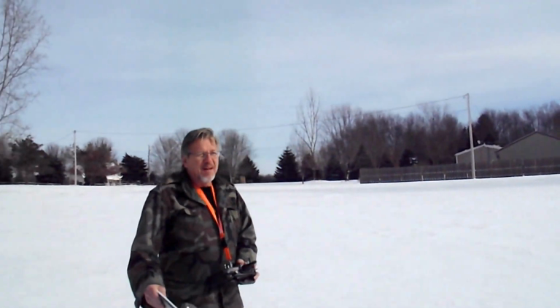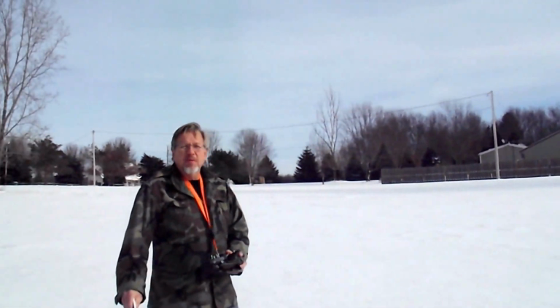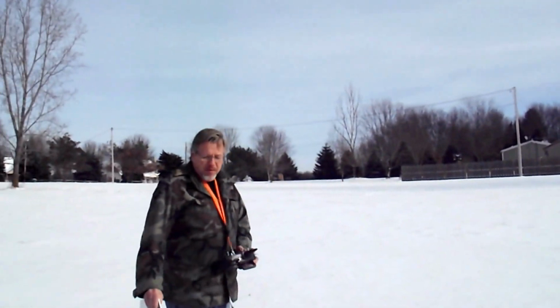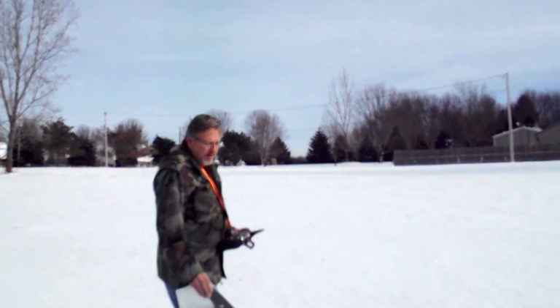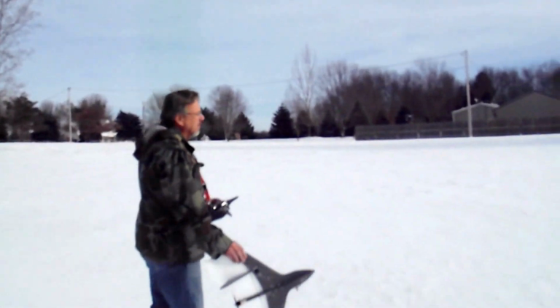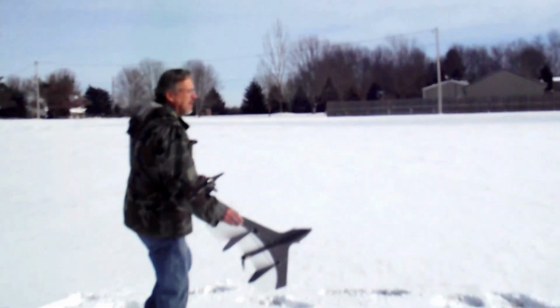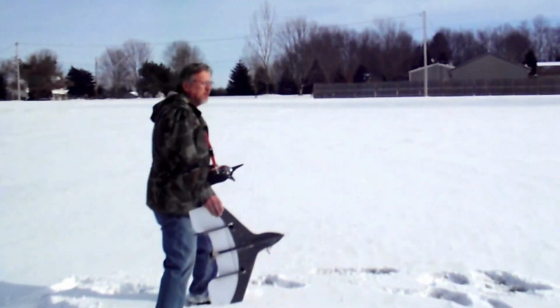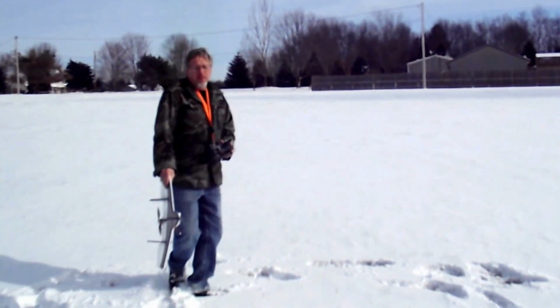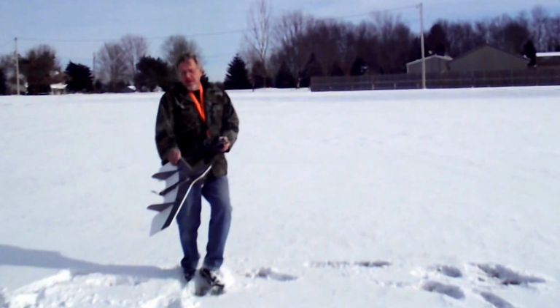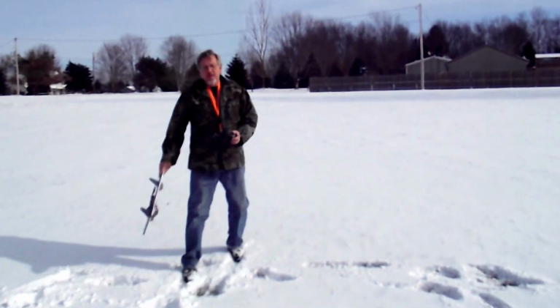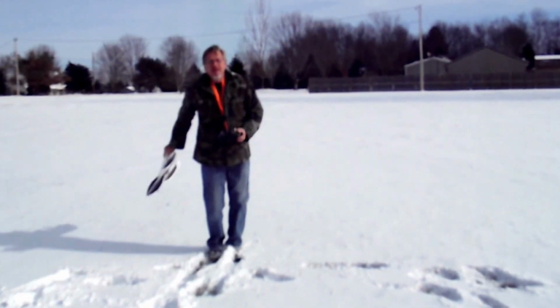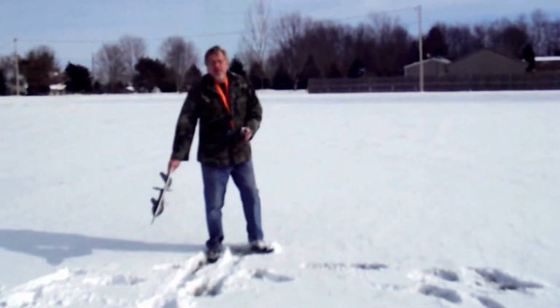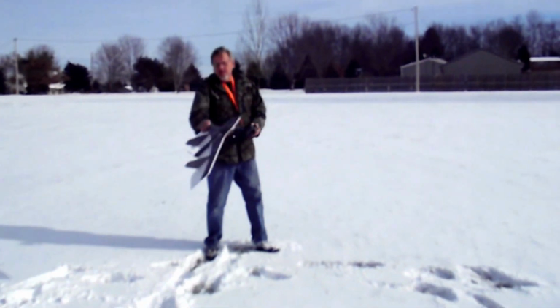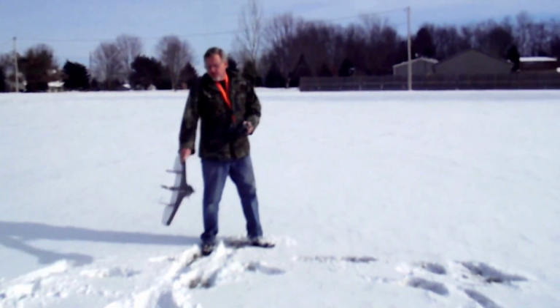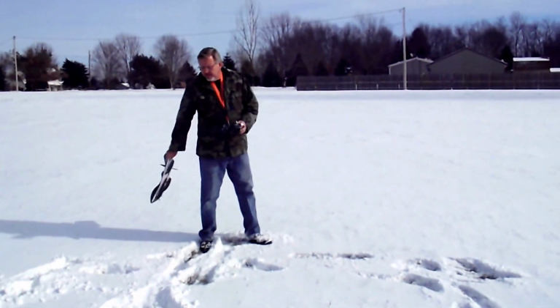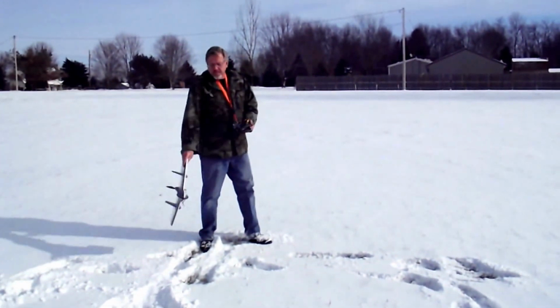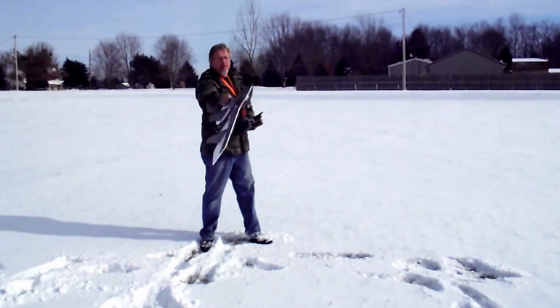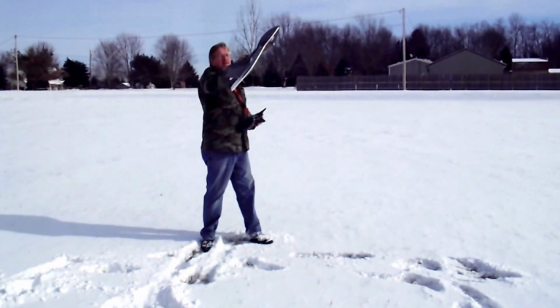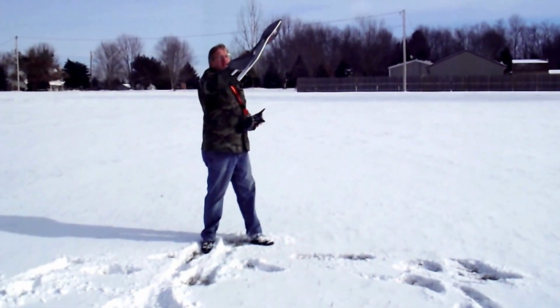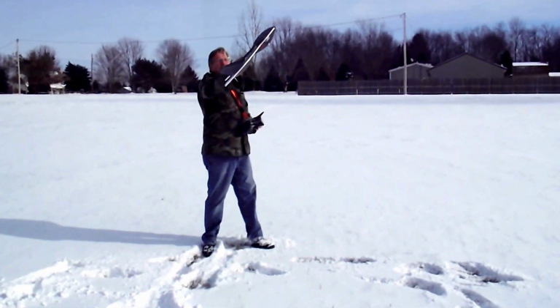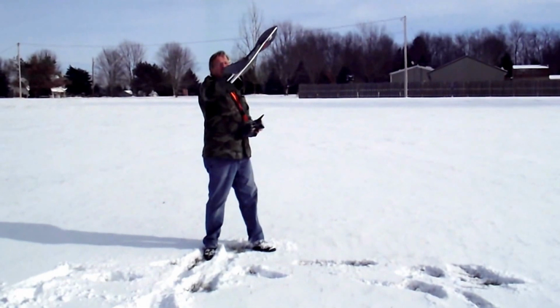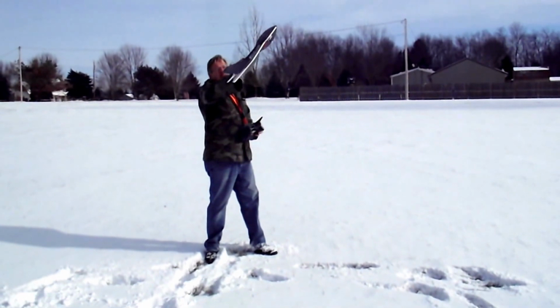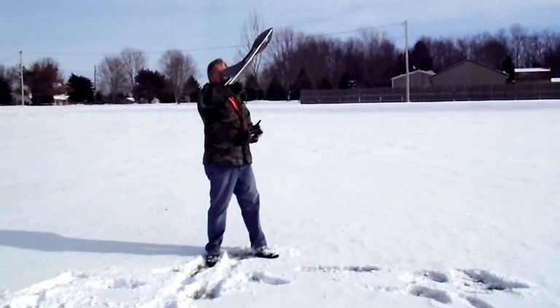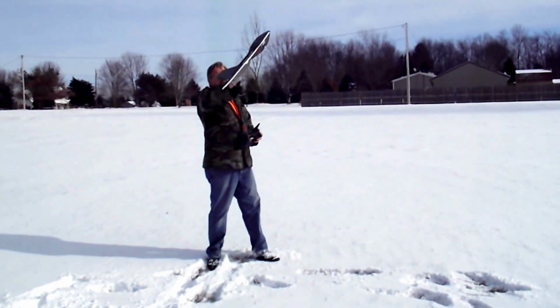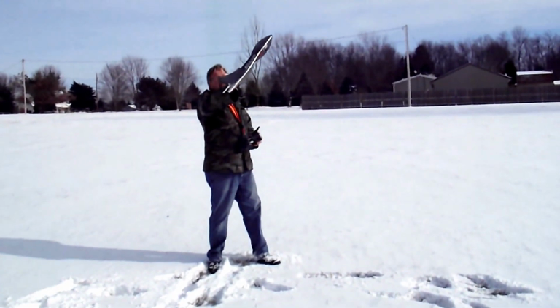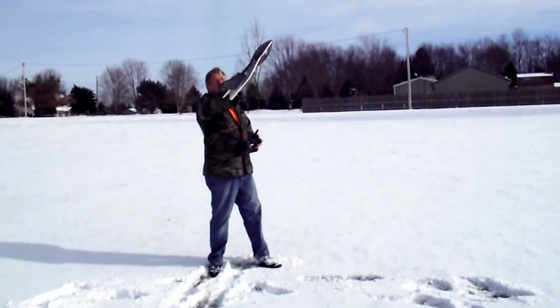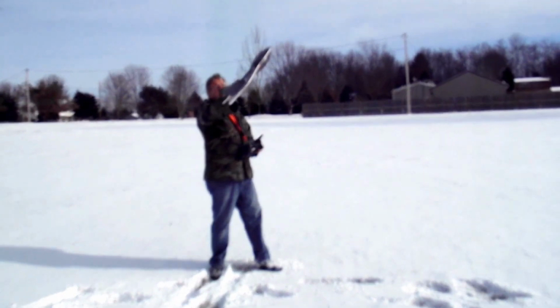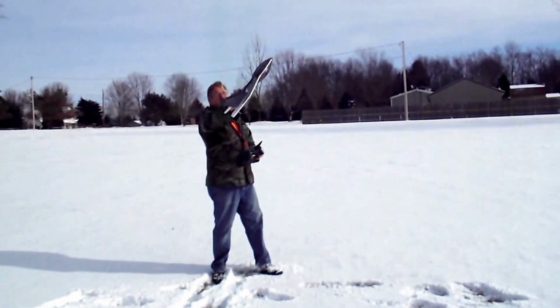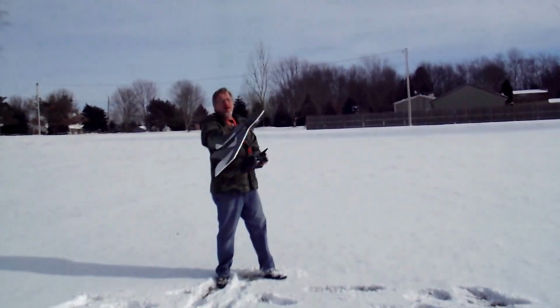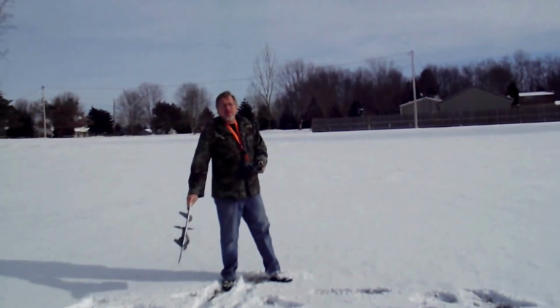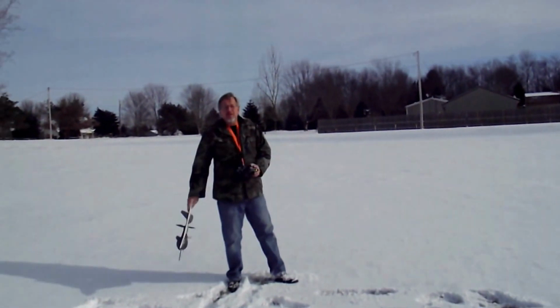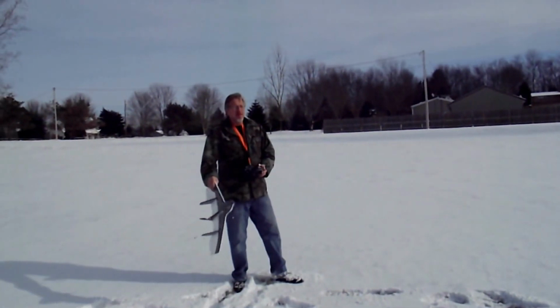I'll give it one more try here. That's the way you want to launch it — you want to swing it up and then just let it go, about 70 degrees up.